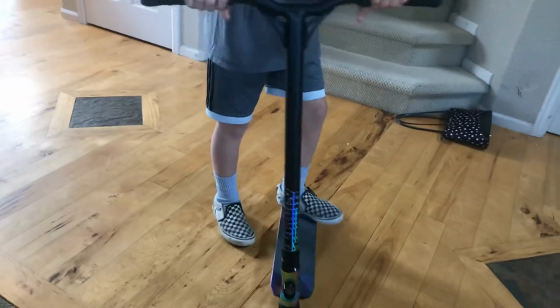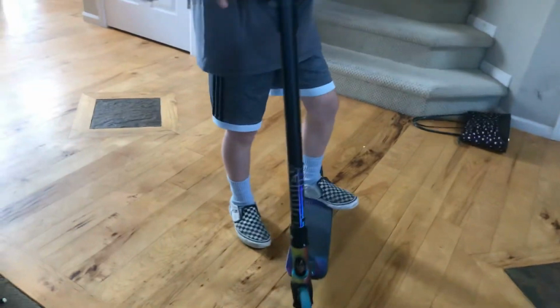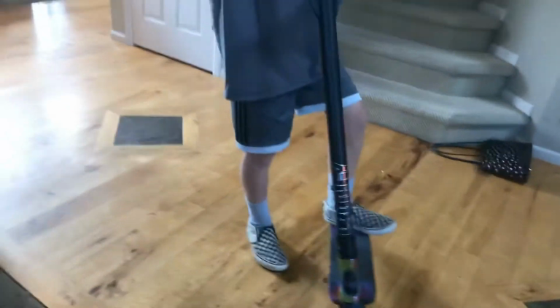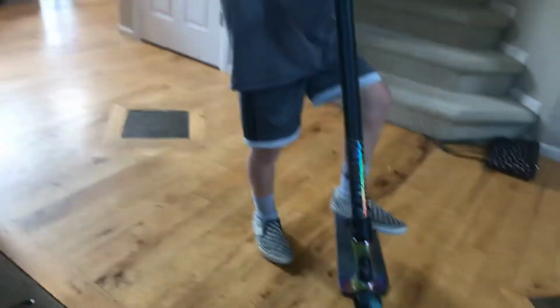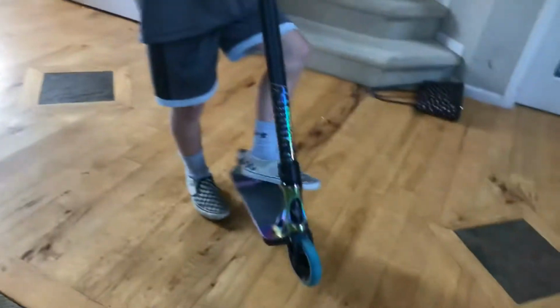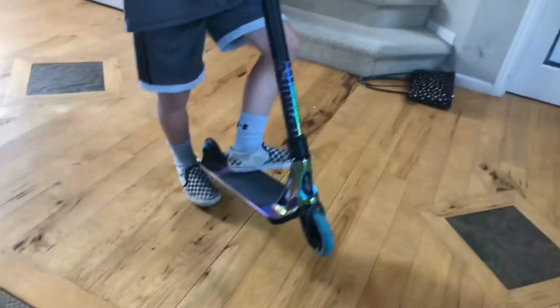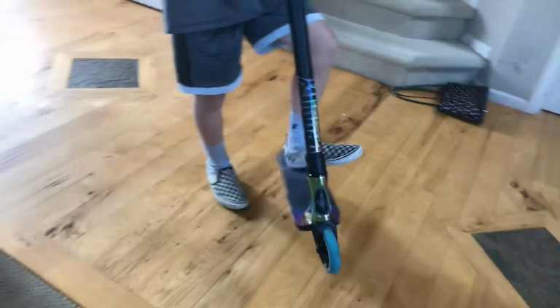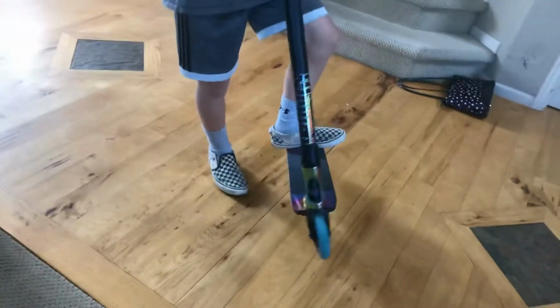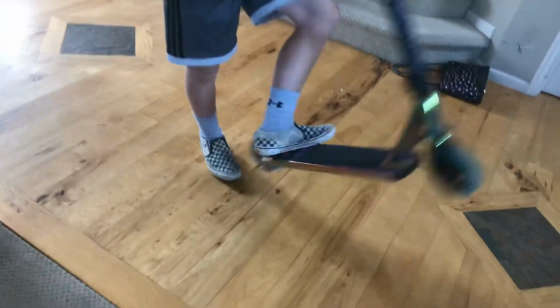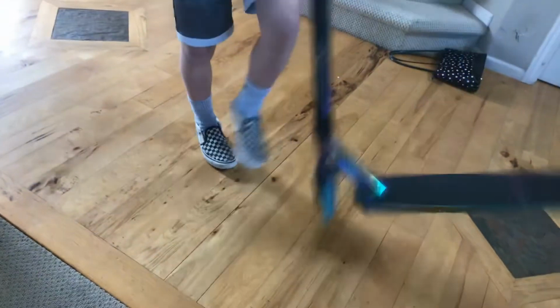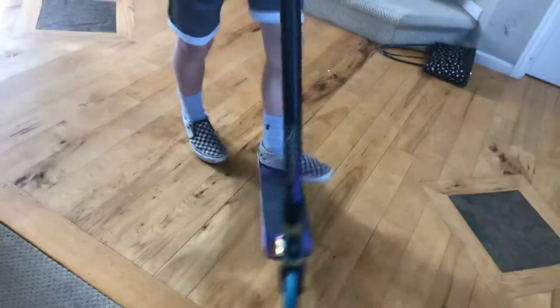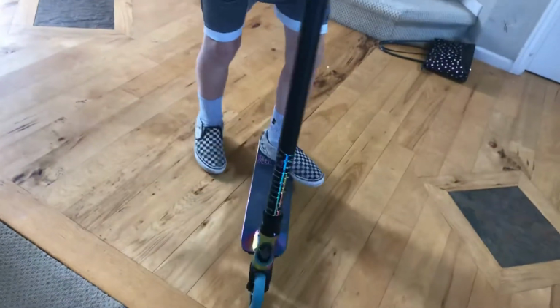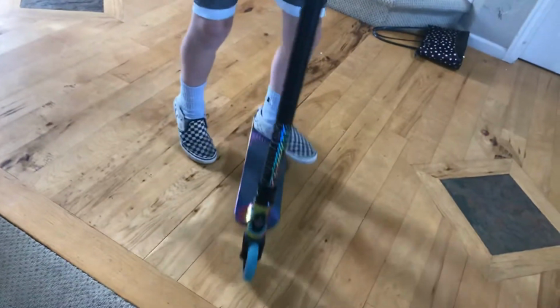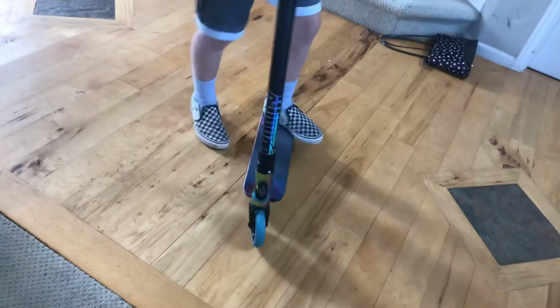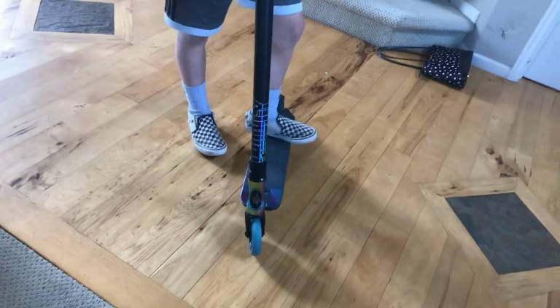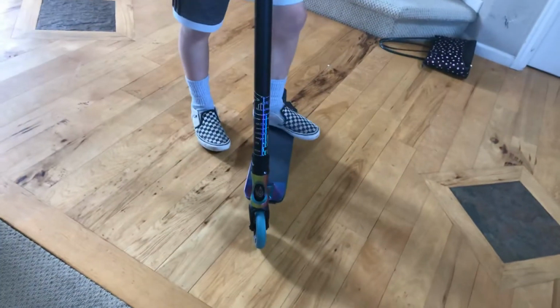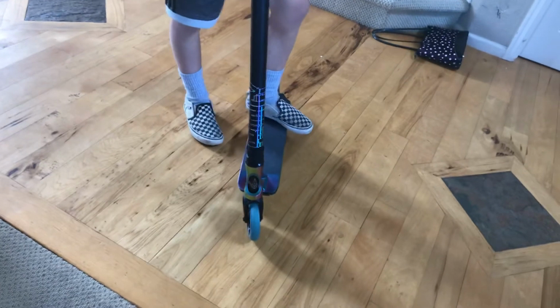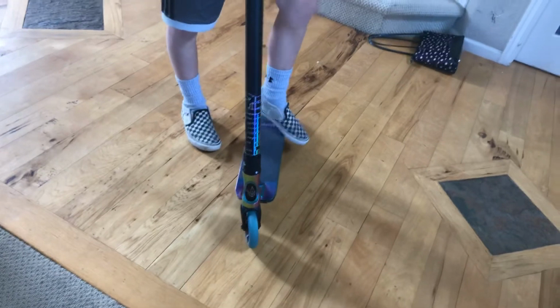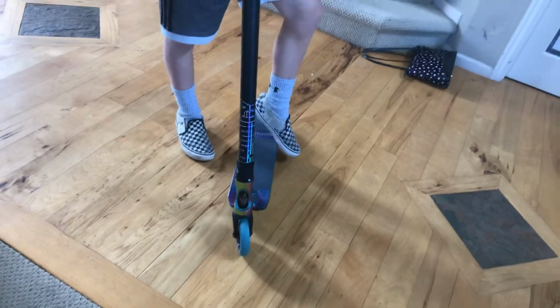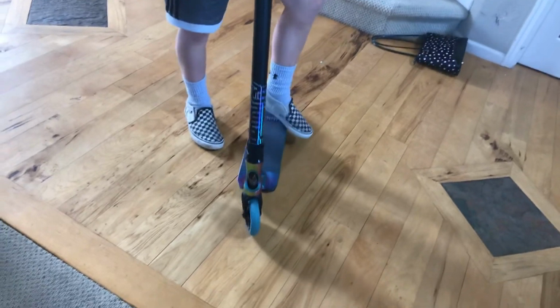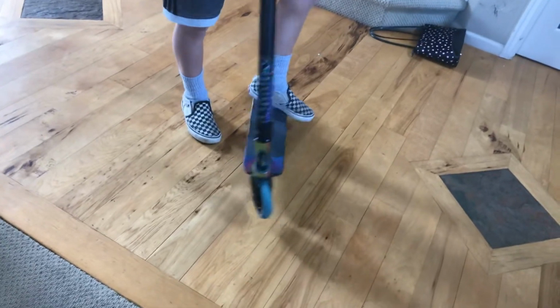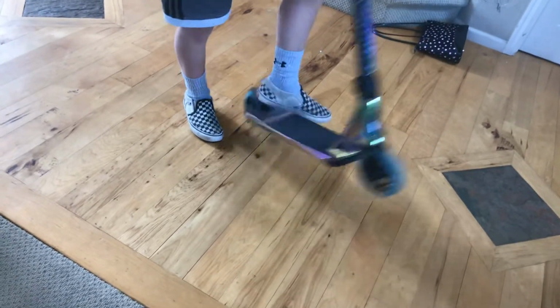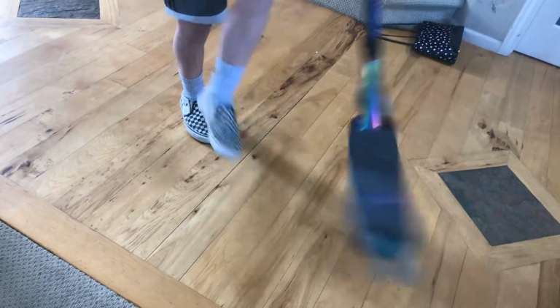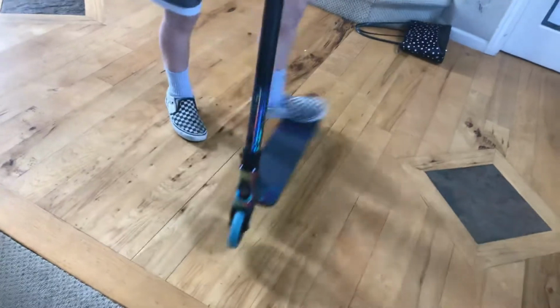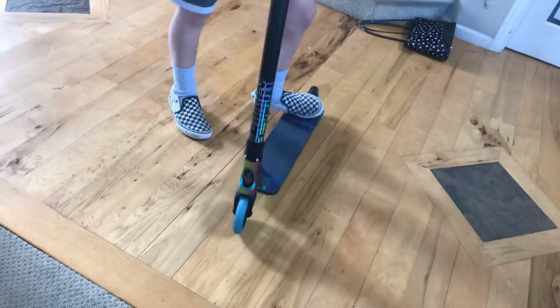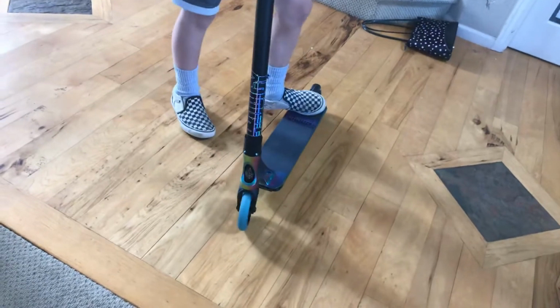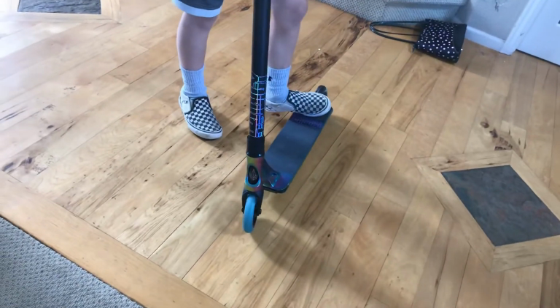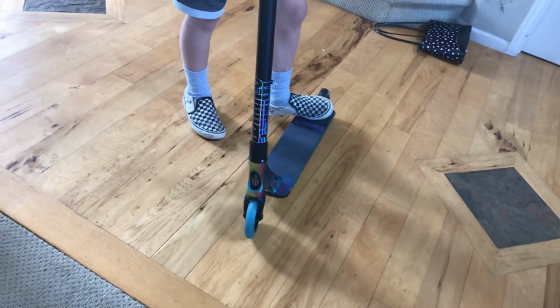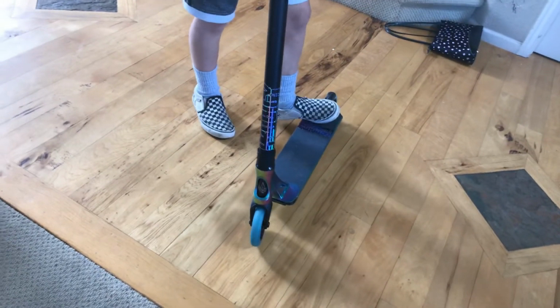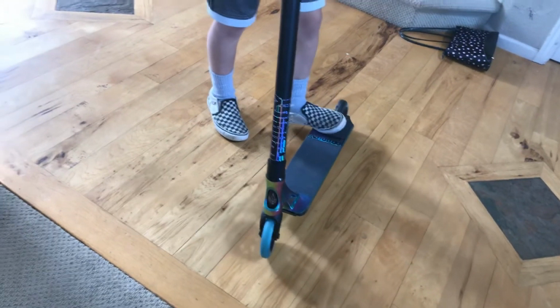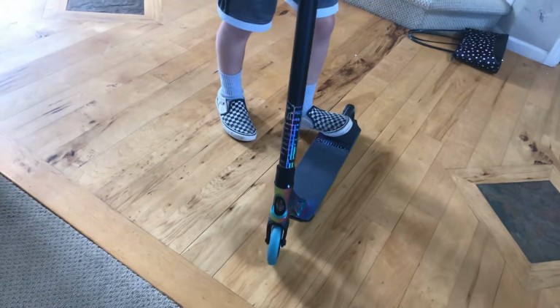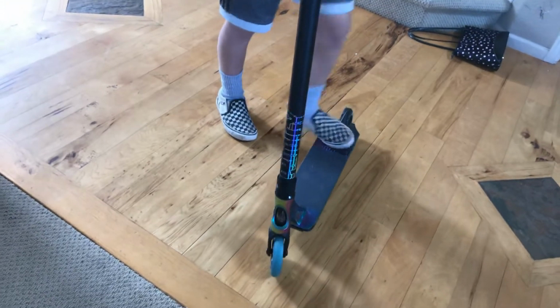And you're going to flick. What I do is I point my toe down and then I flick hard.